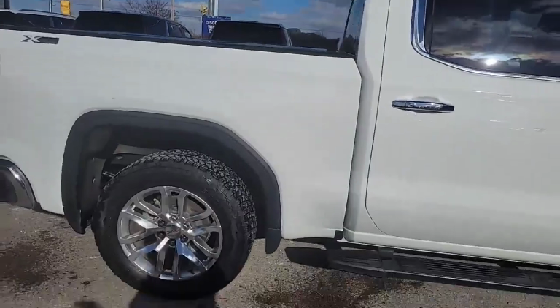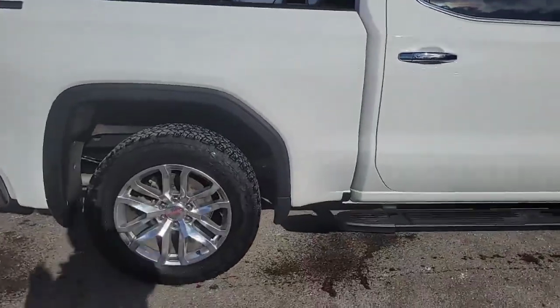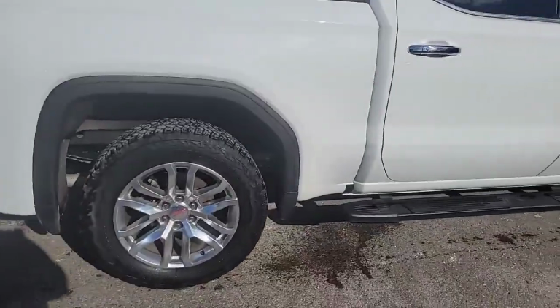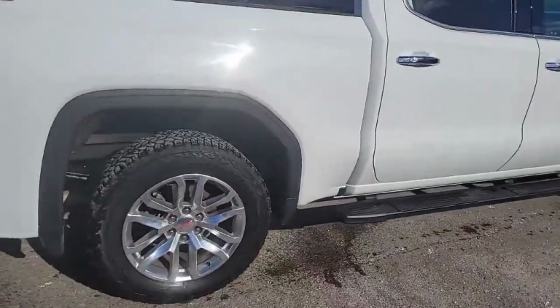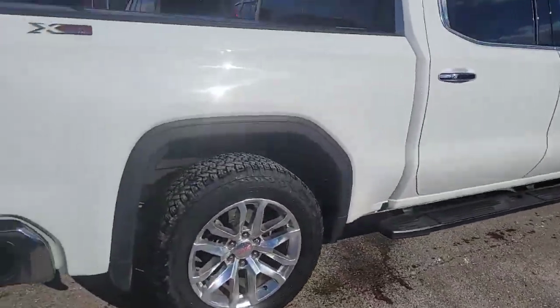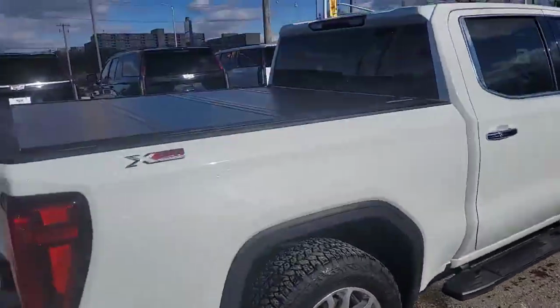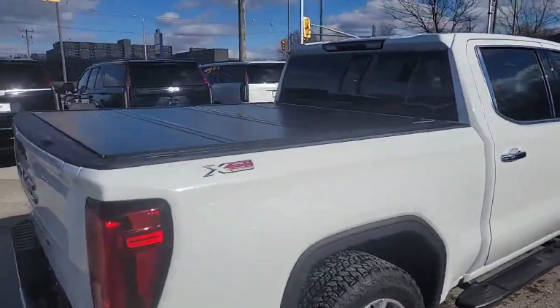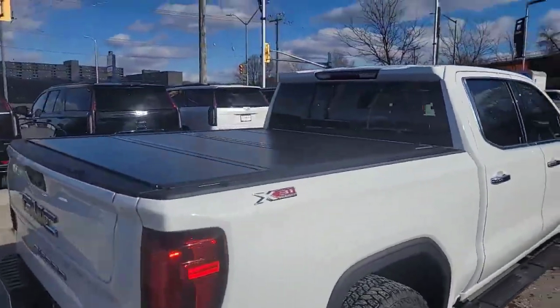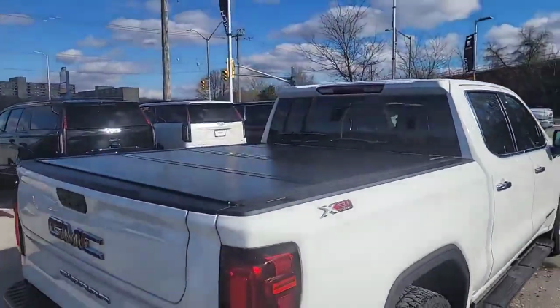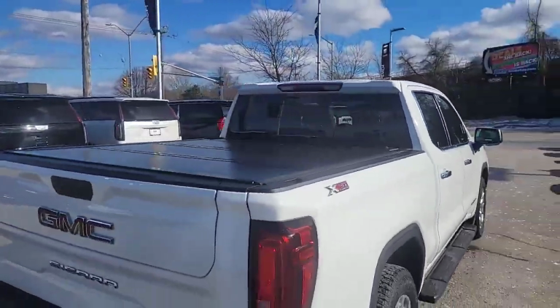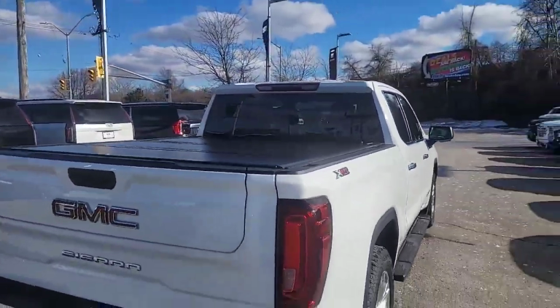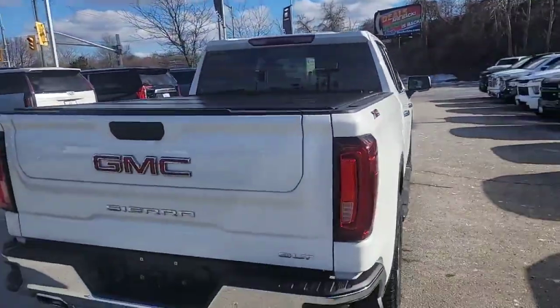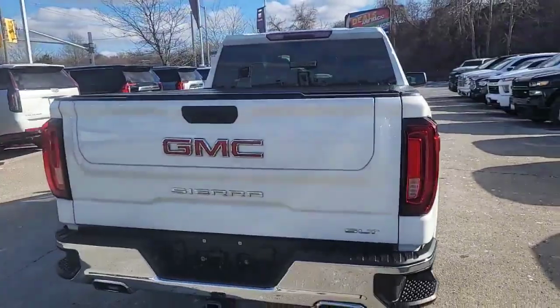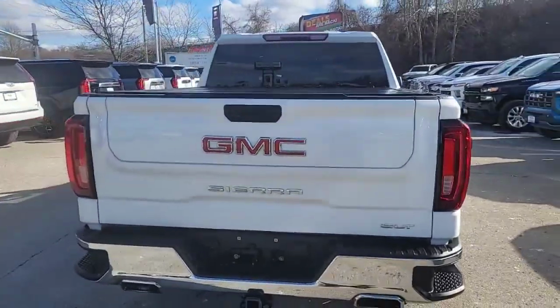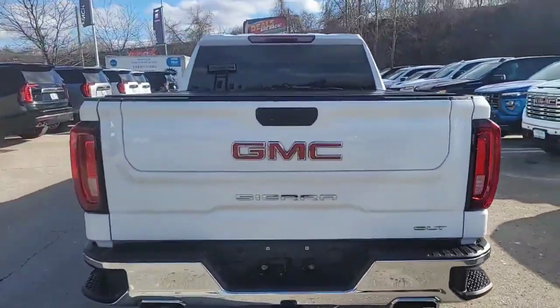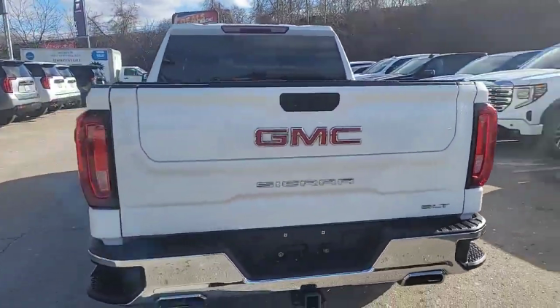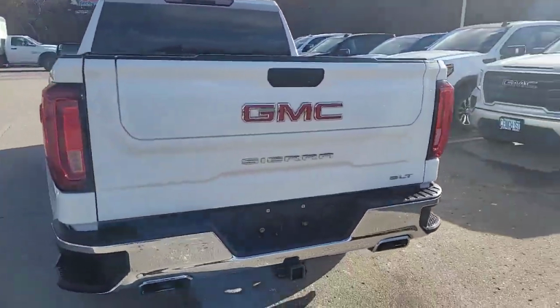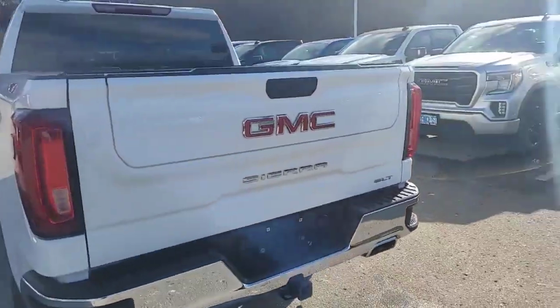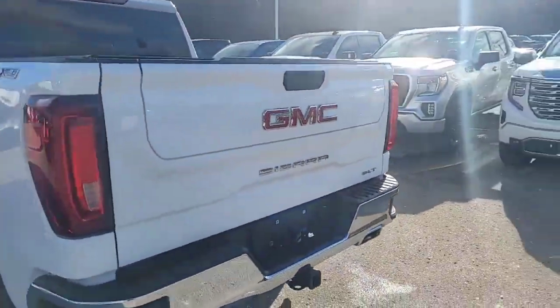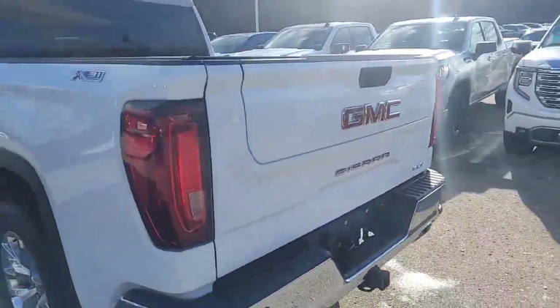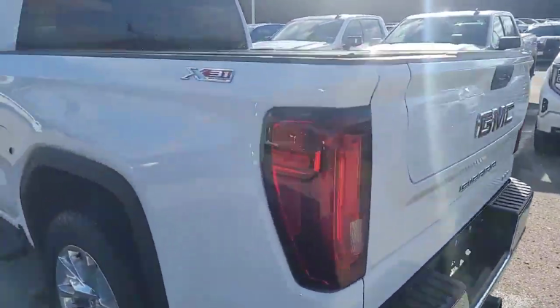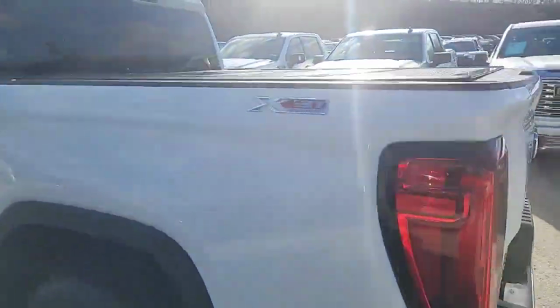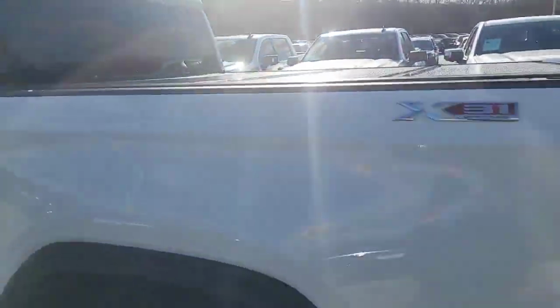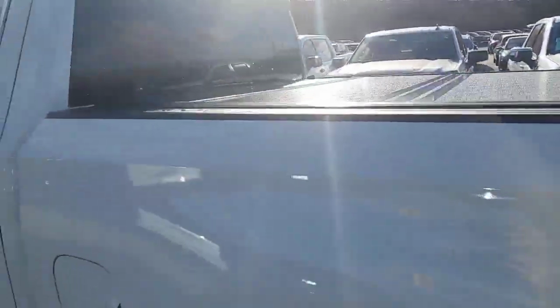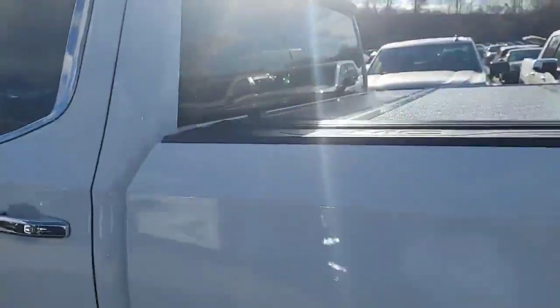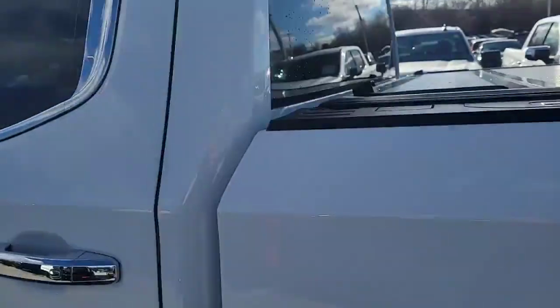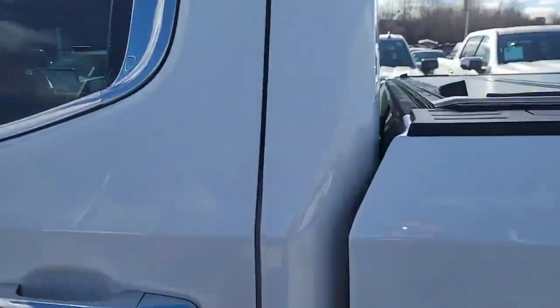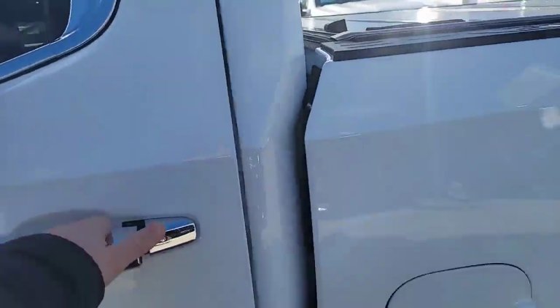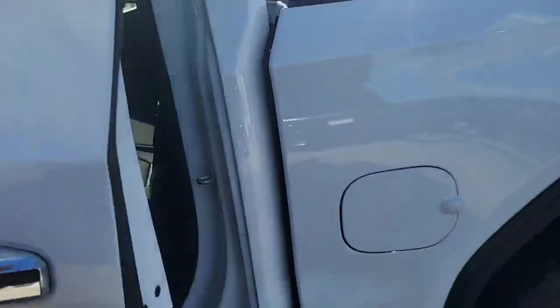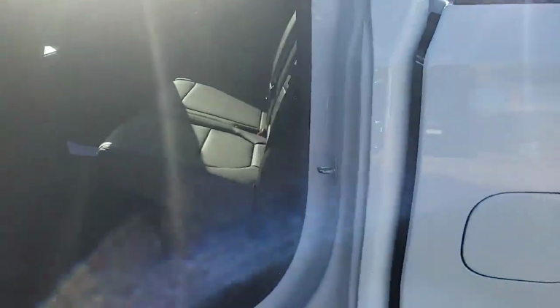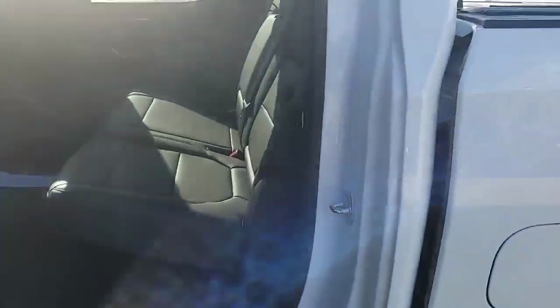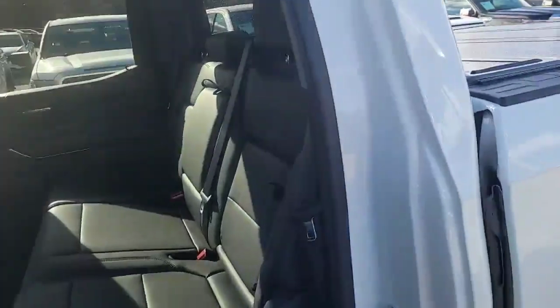Got those nice polished 22-inch wheels, a tonneau cover on the back, and of course the multi-pro tailgate — which if you haven't used one, you're really missing out. My clients who've got a multi-pro tailgate absolutely love it.